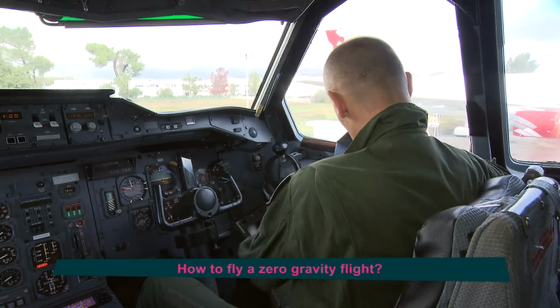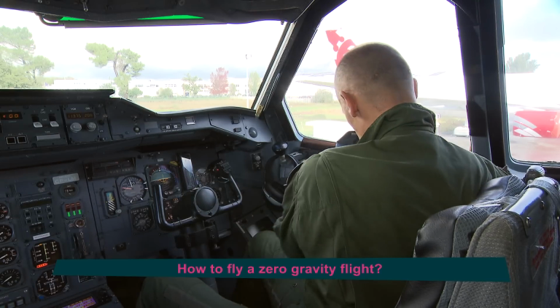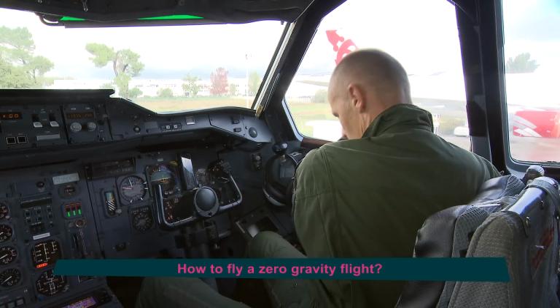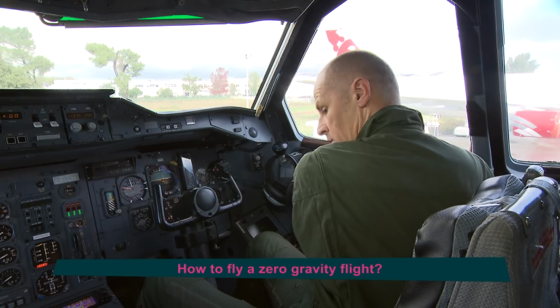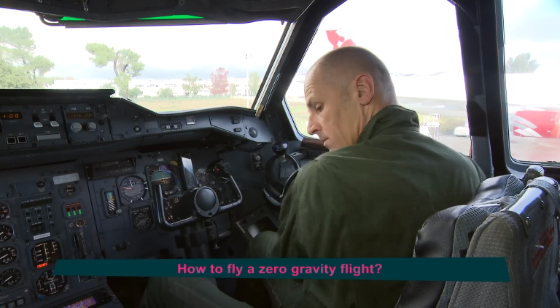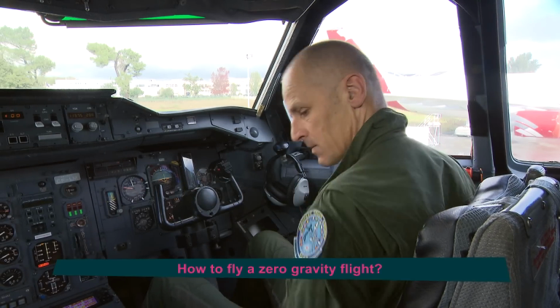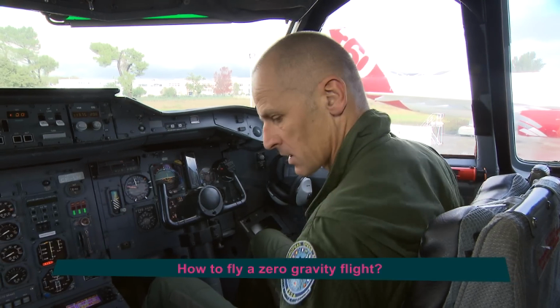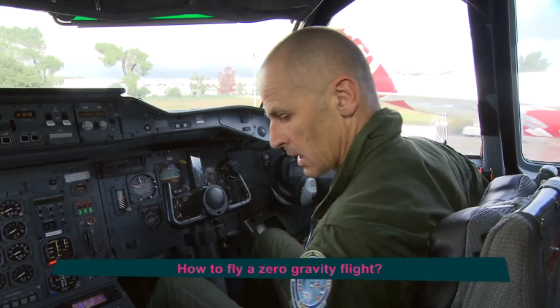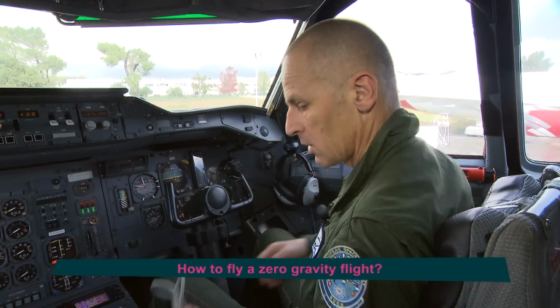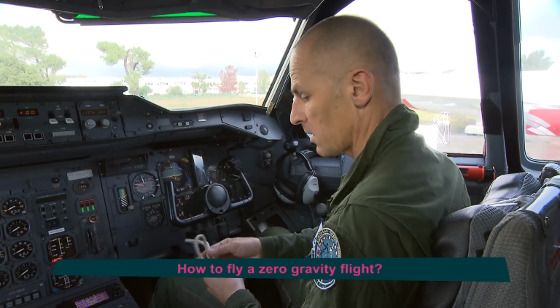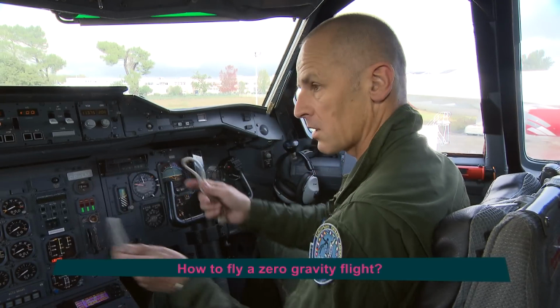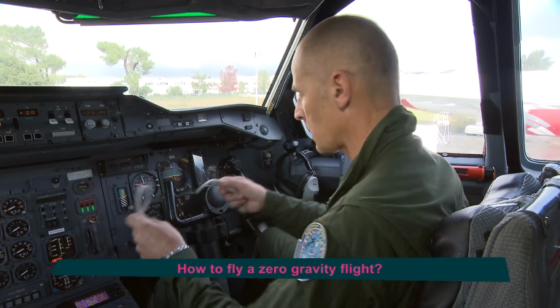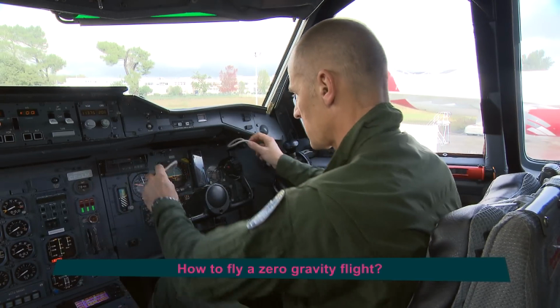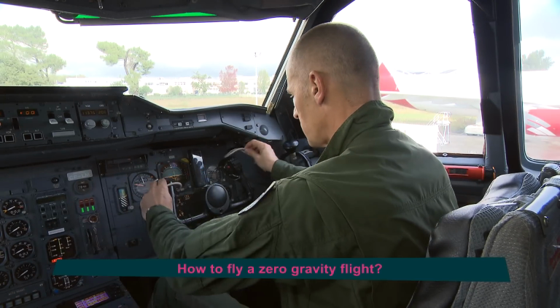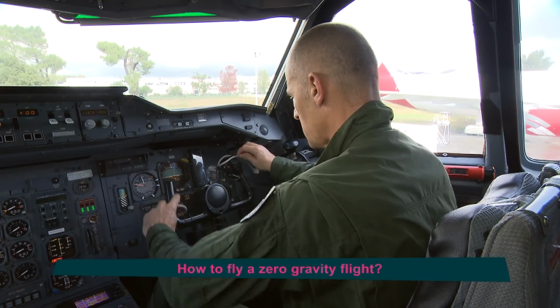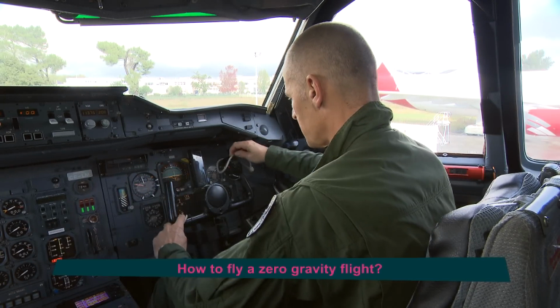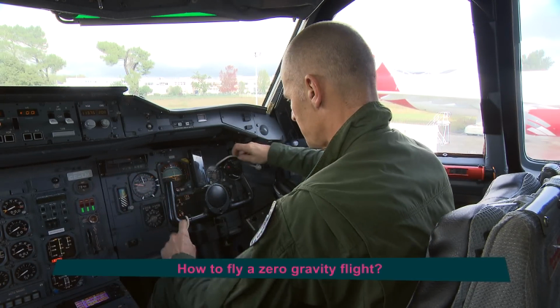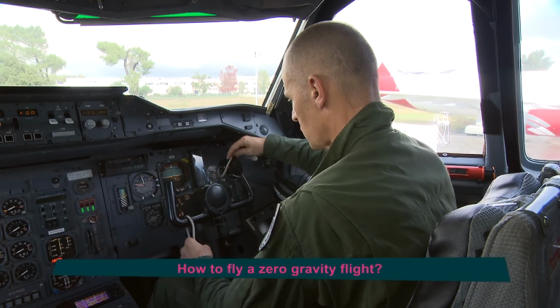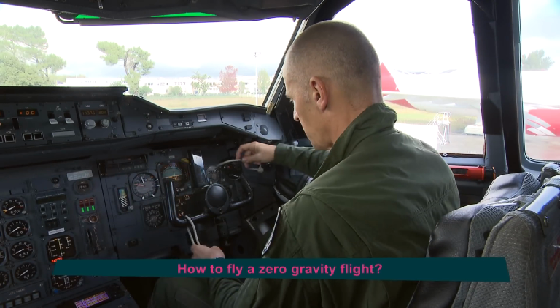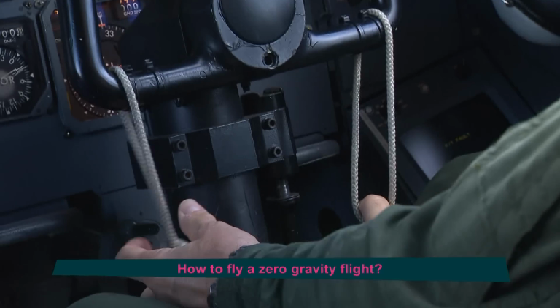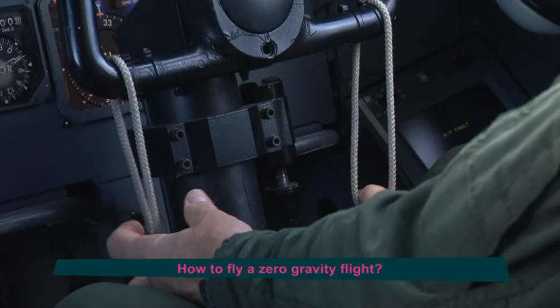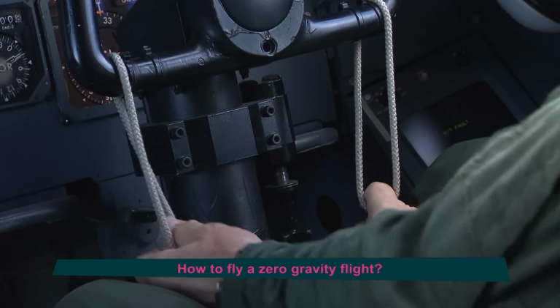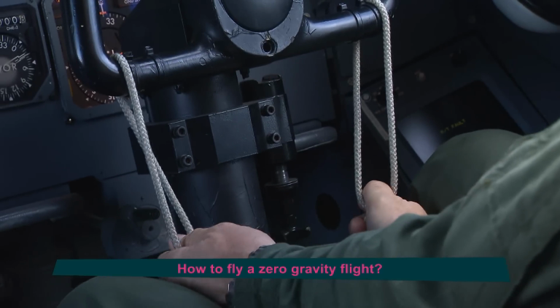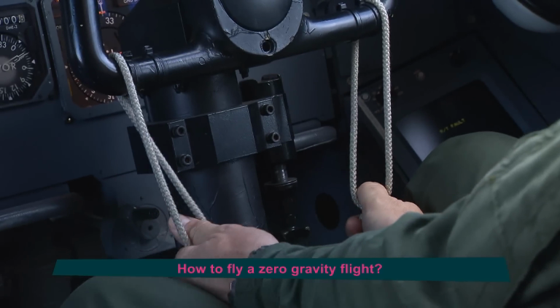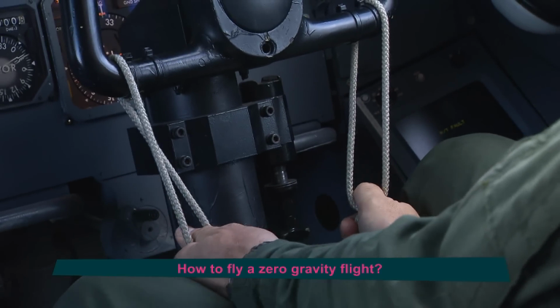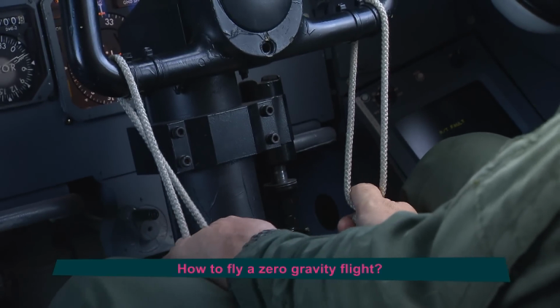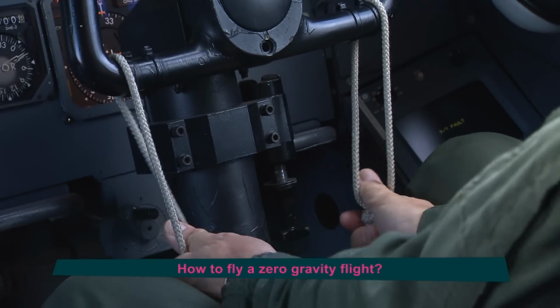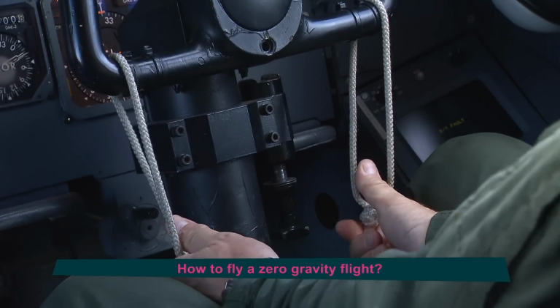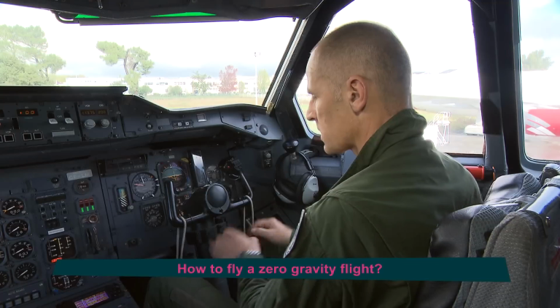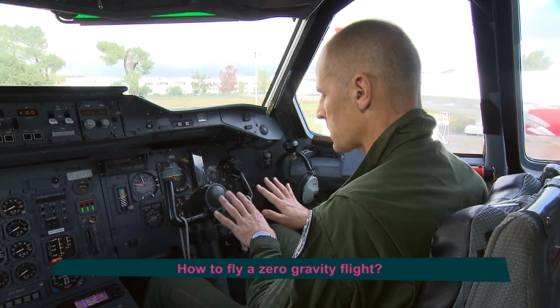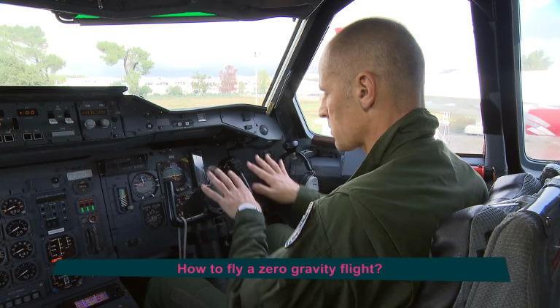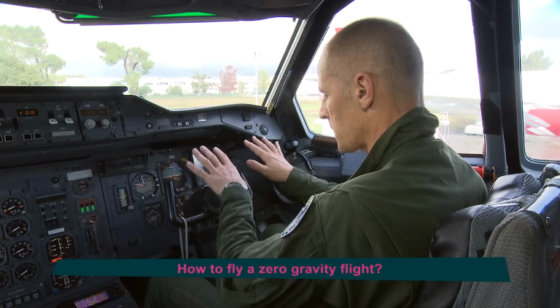The other pilot is the roll pilot, who with these two pieces of string has to make sure that the wings stay horizontal over the course of the manoeuvre.